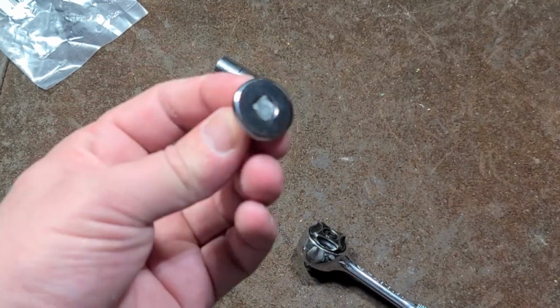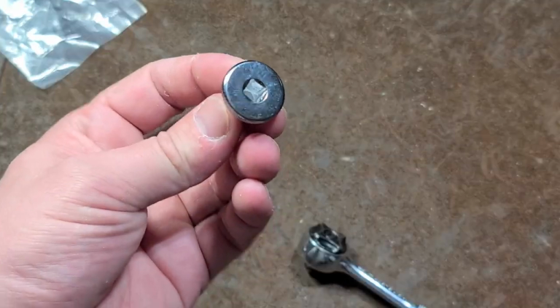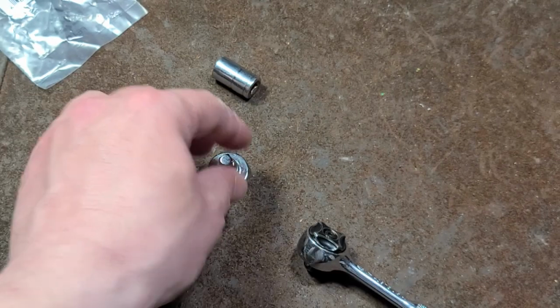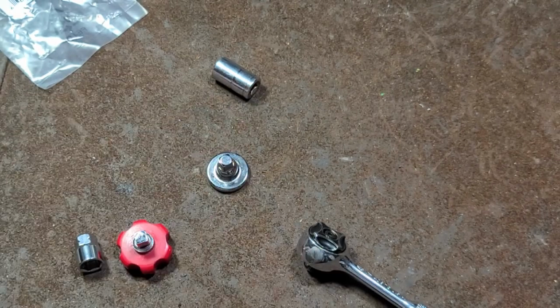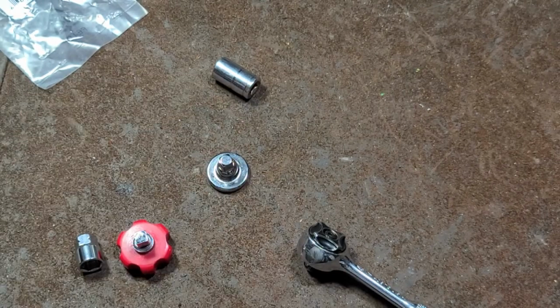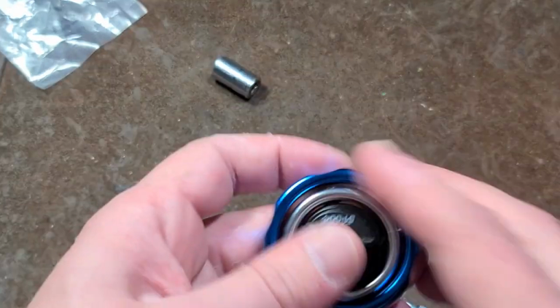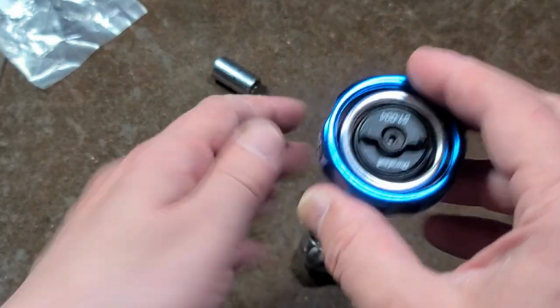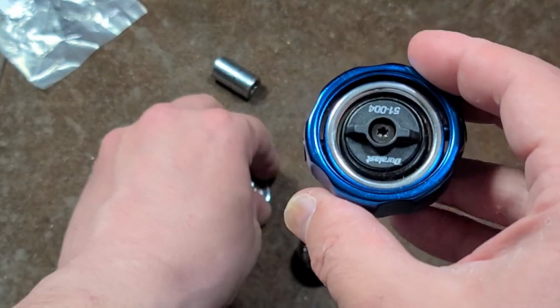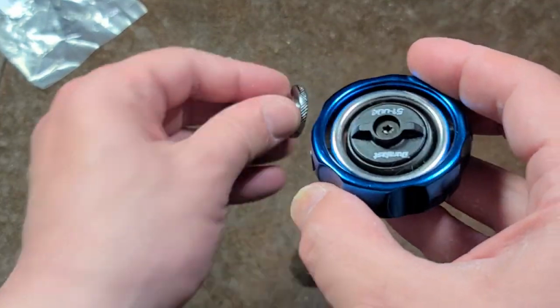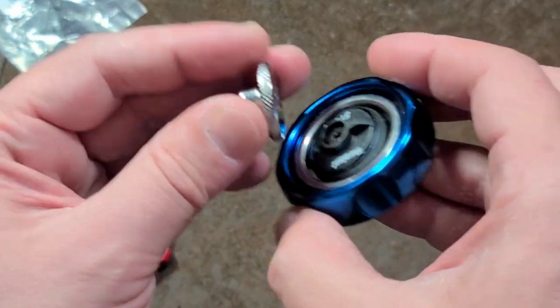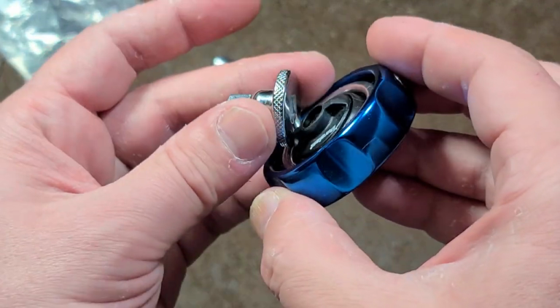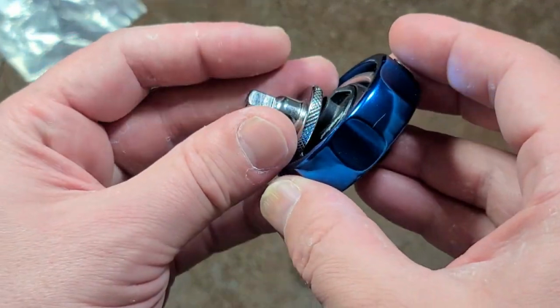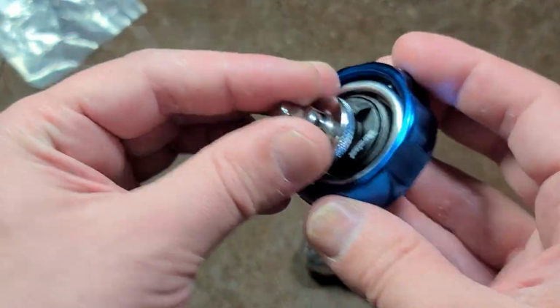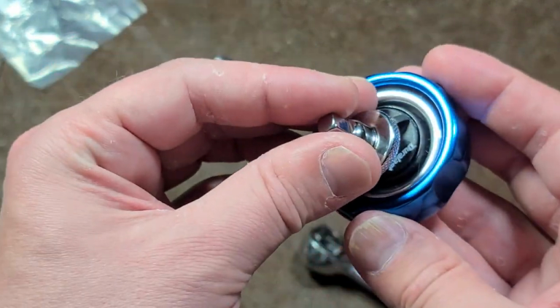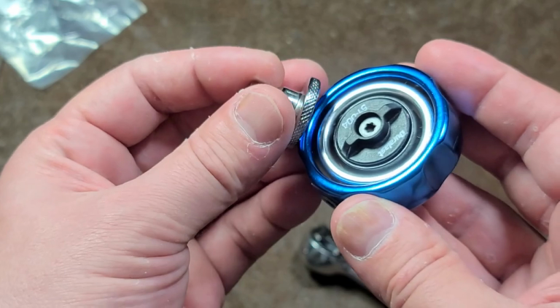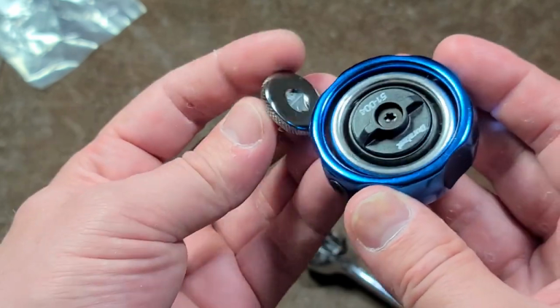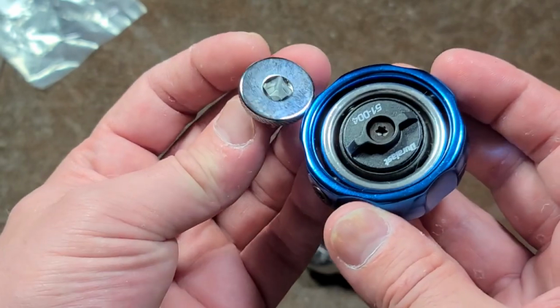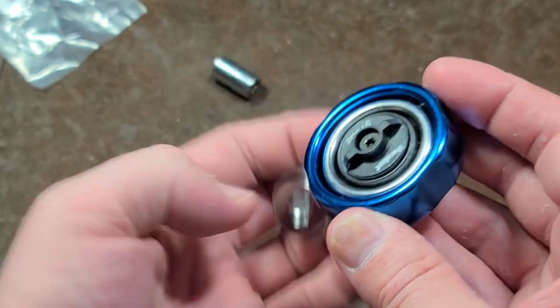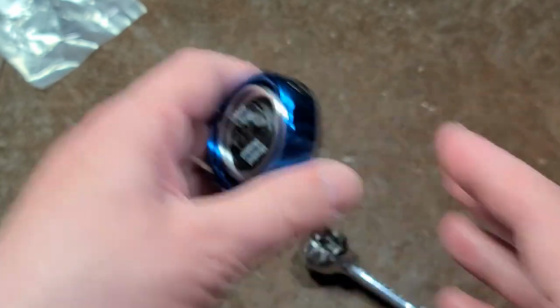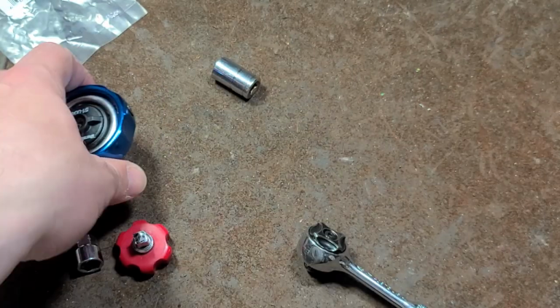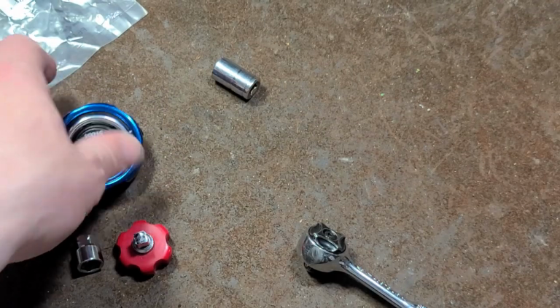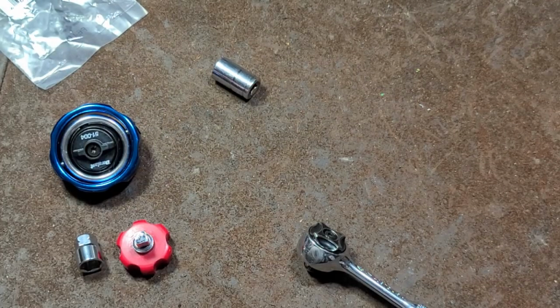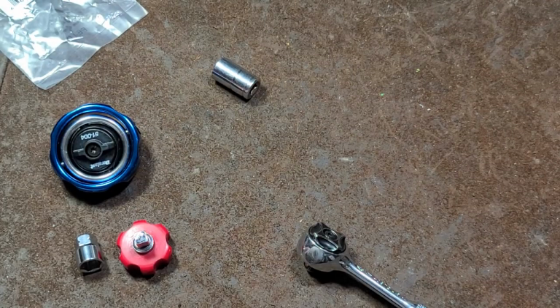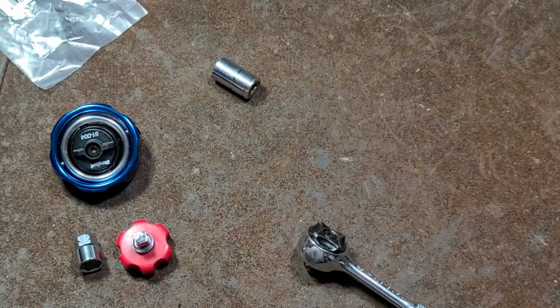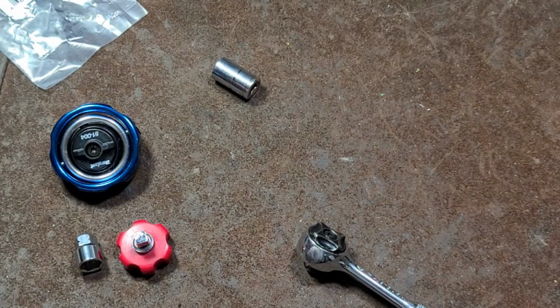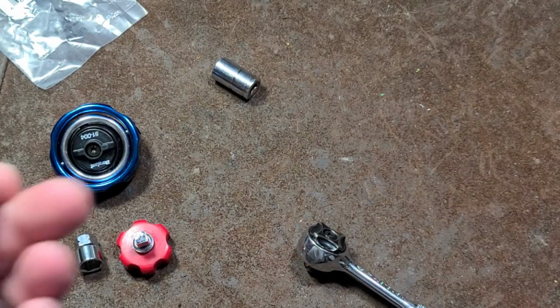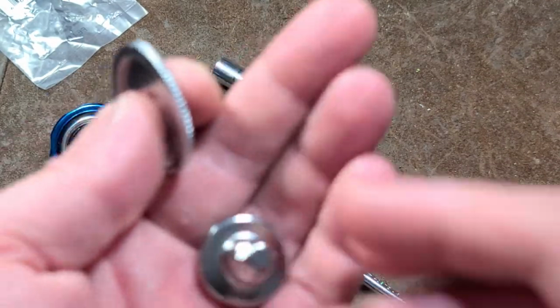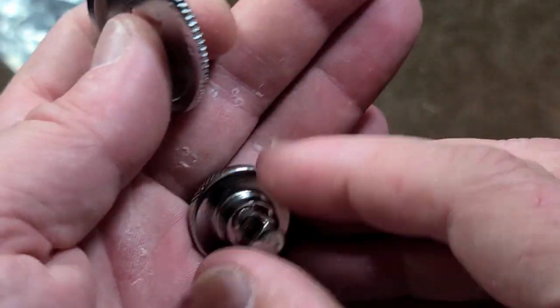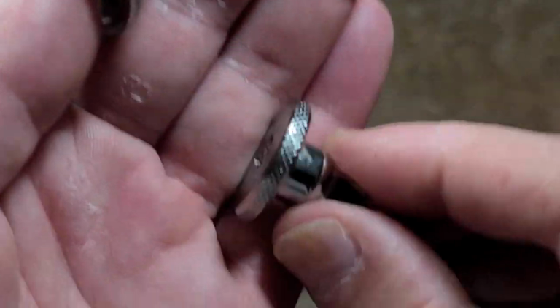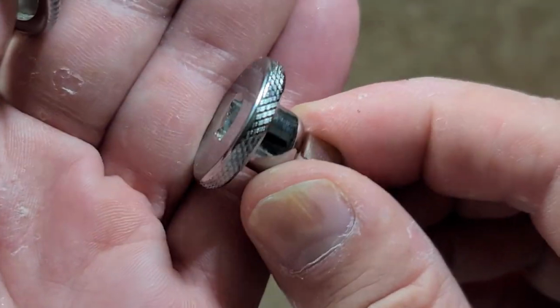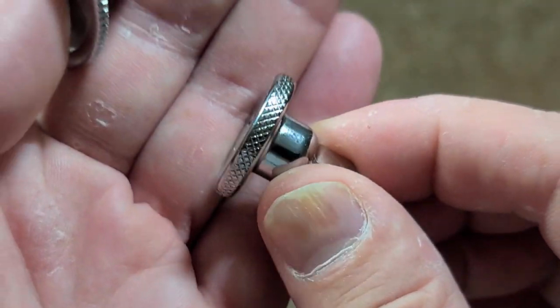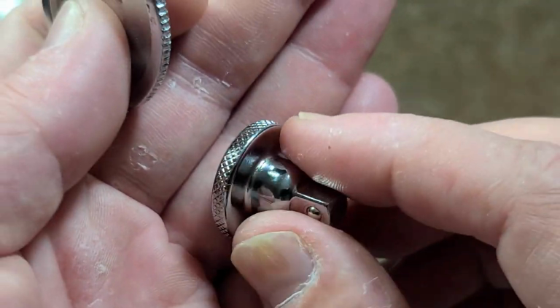A nice thing about these thumb spinners is that compared to compact finger ratchets, these things are obviously much more compact. Although as far as a ratchet spinner goes, this is really more like a ratchet spinner extension.